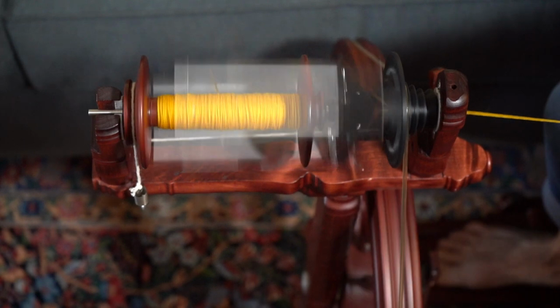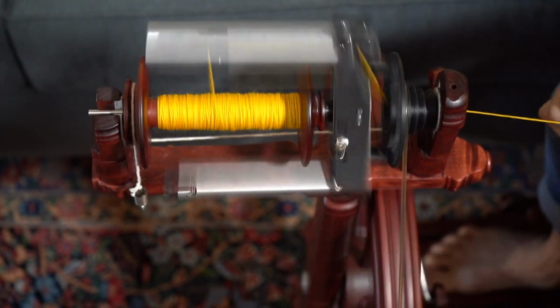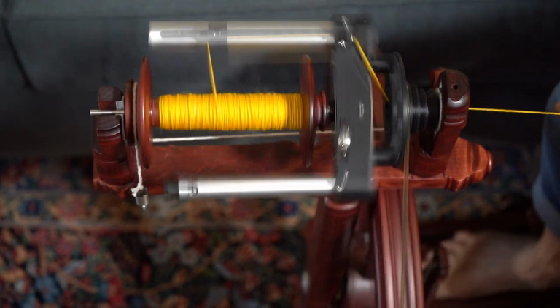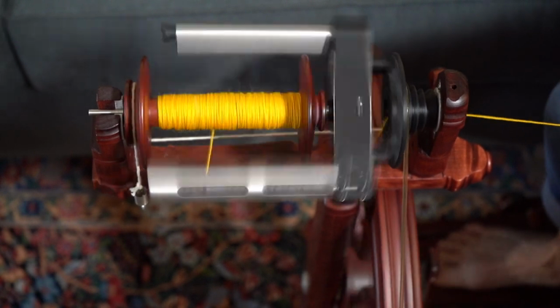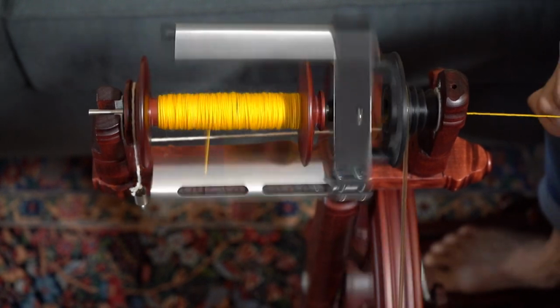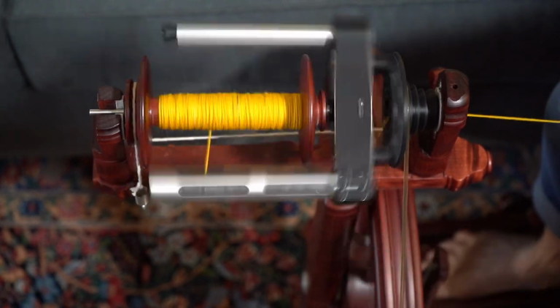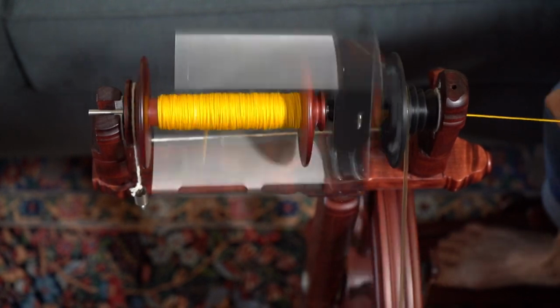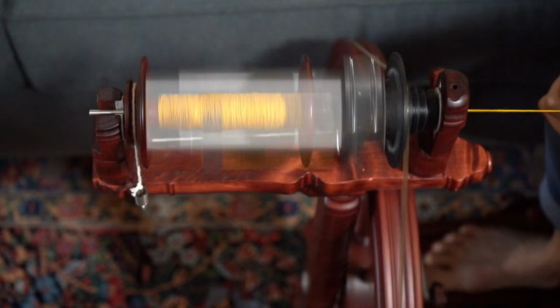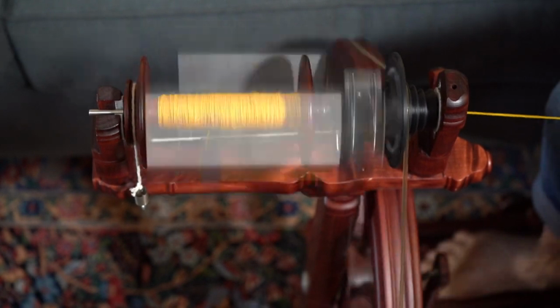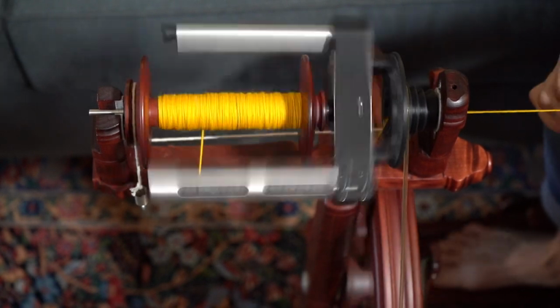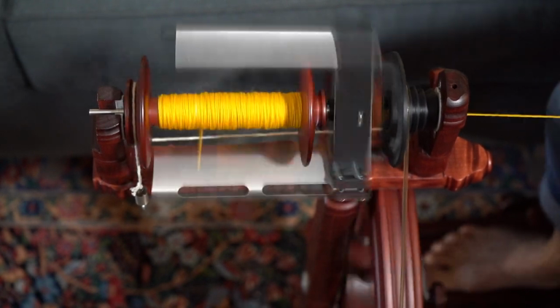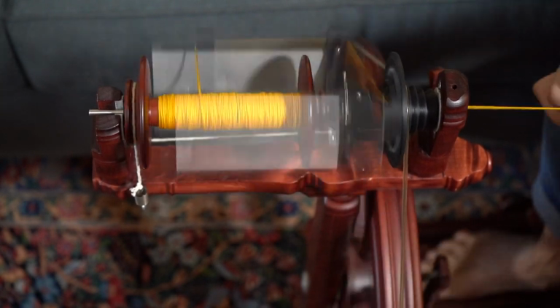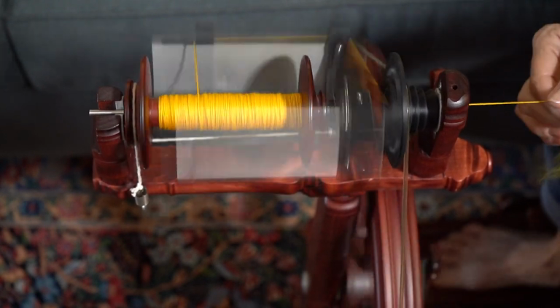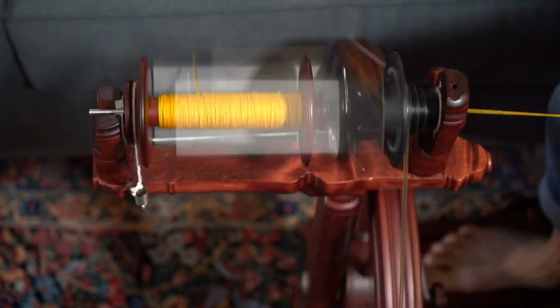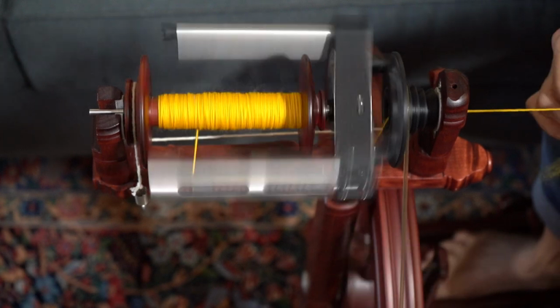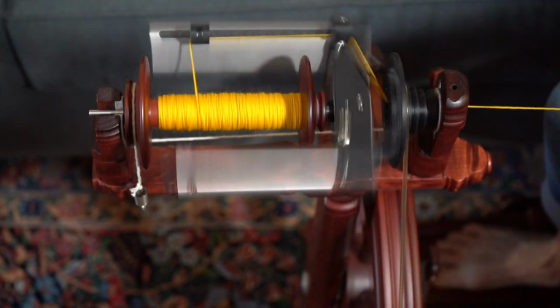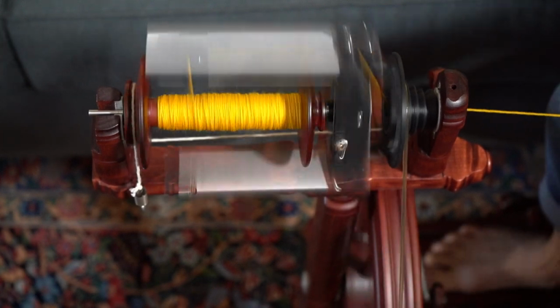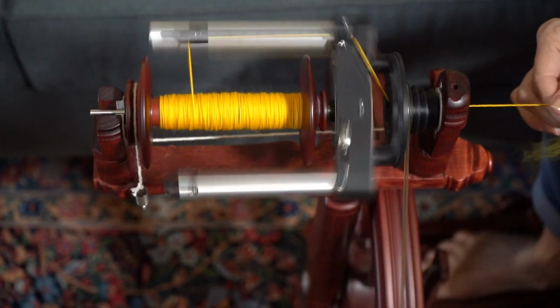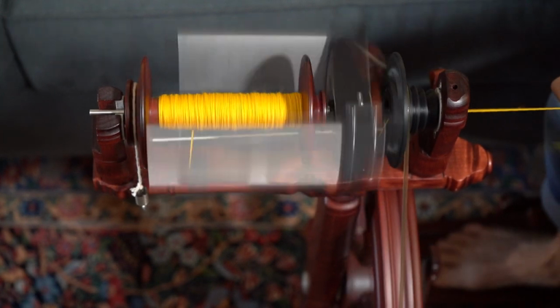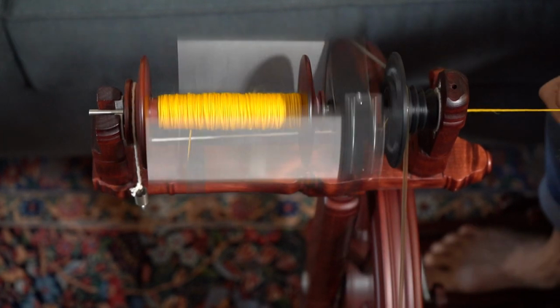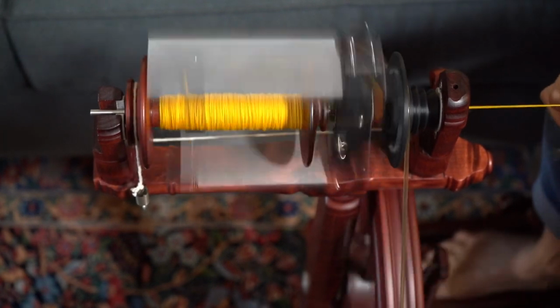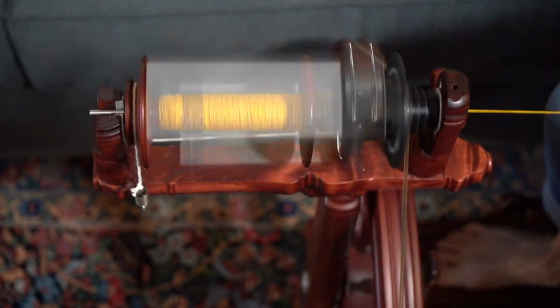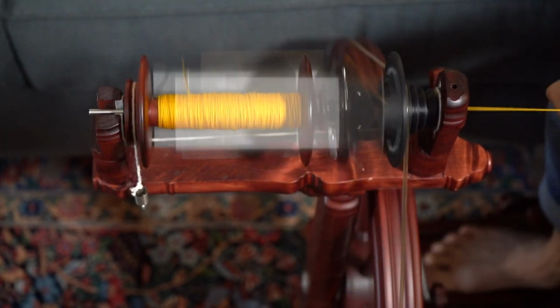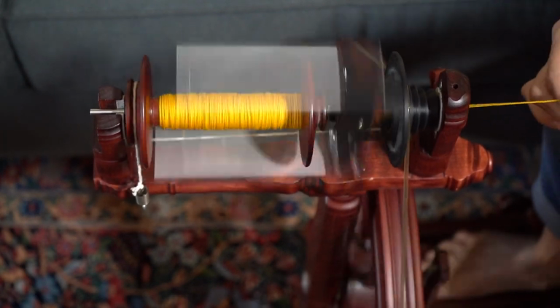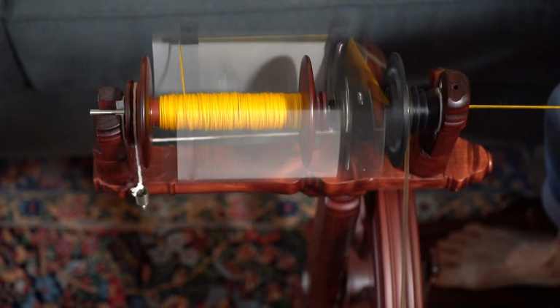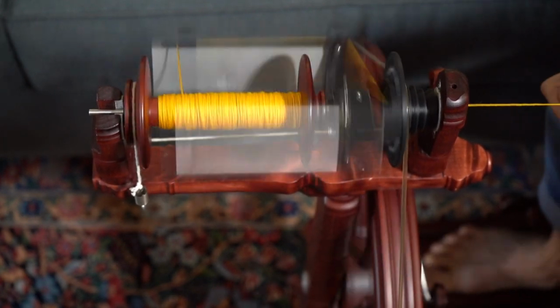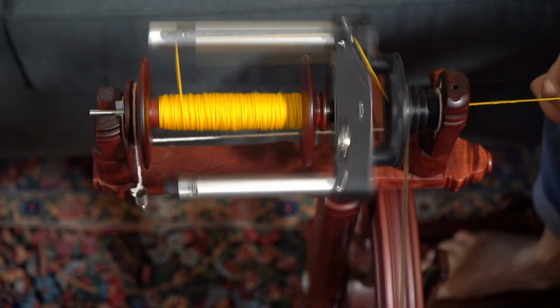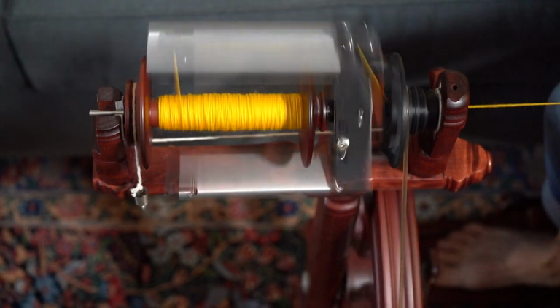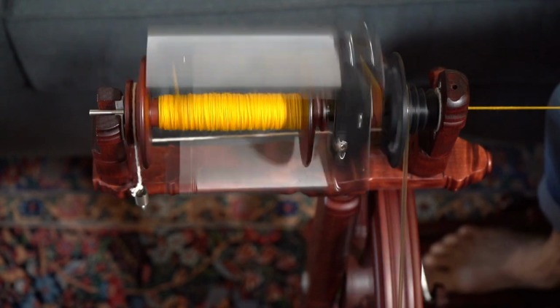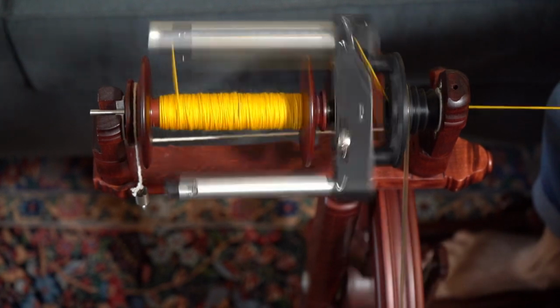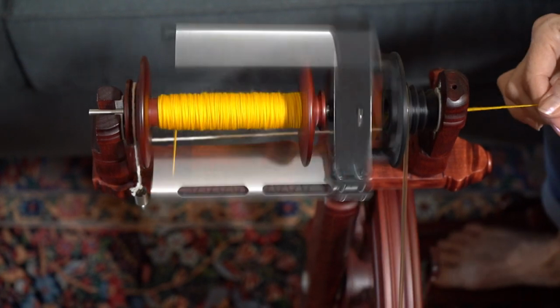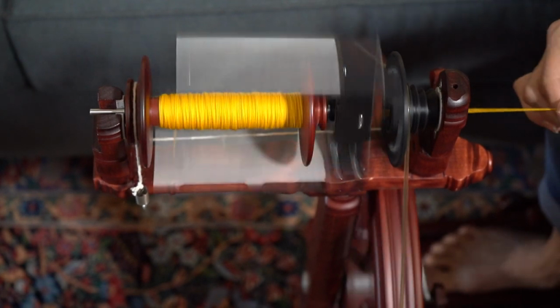The automatic feature is really awesome. I love the battery-powered little yarn guide — it is so nice.